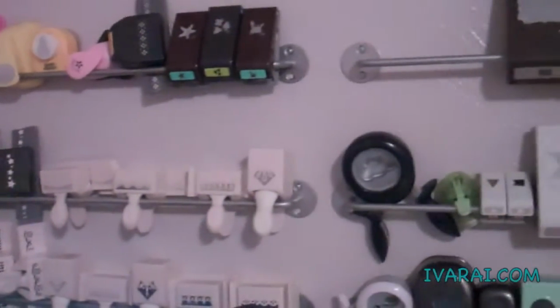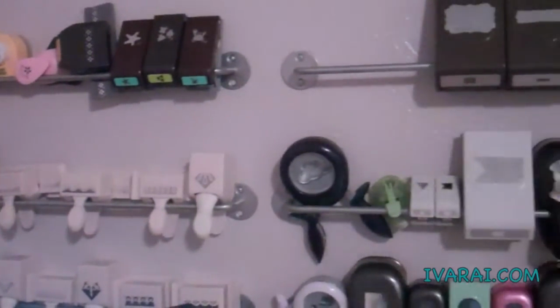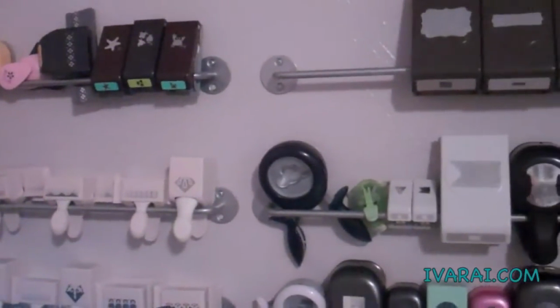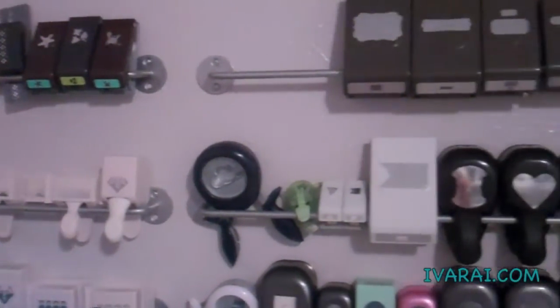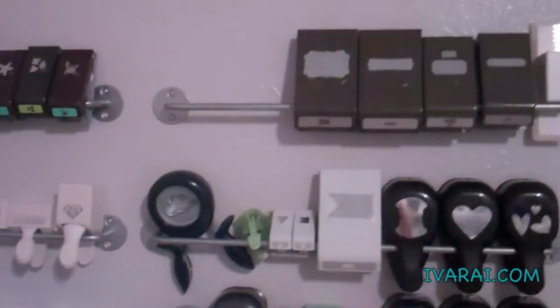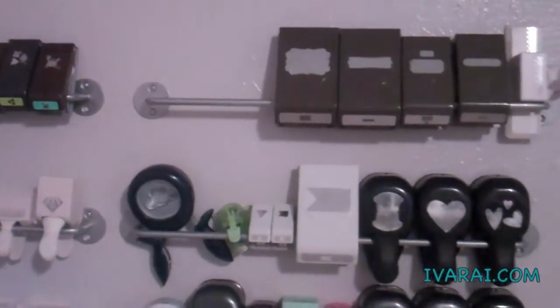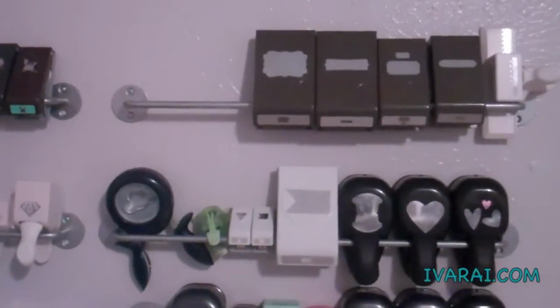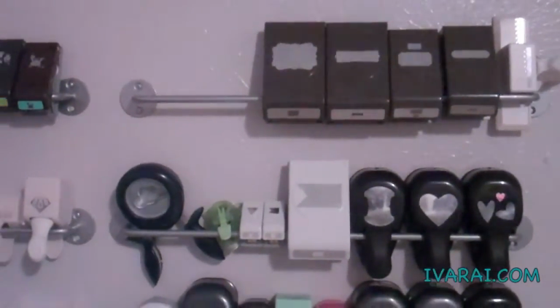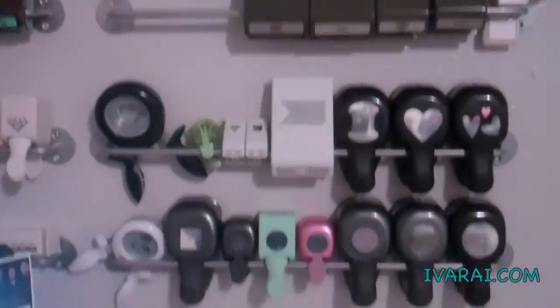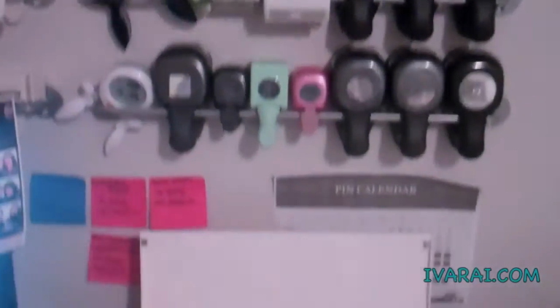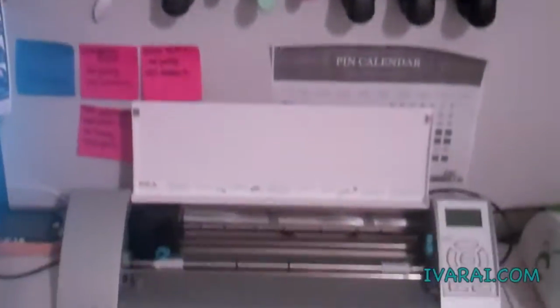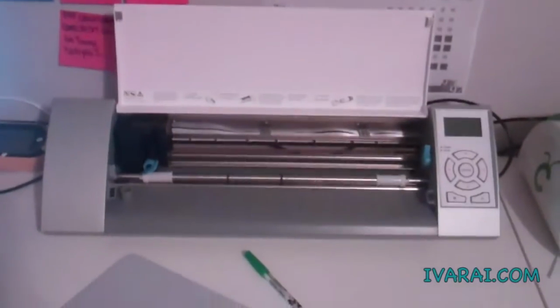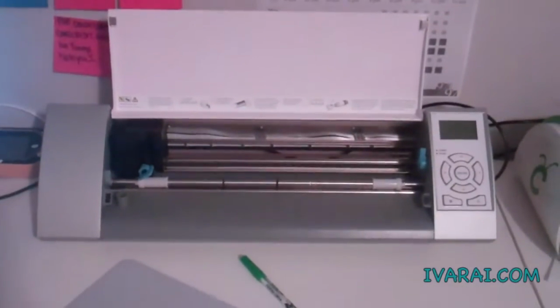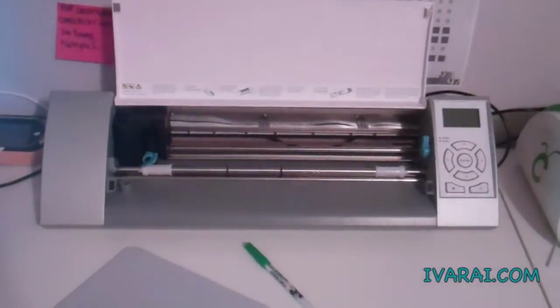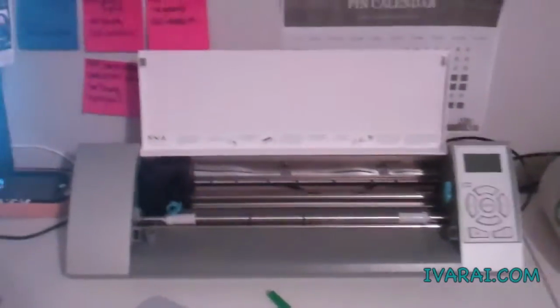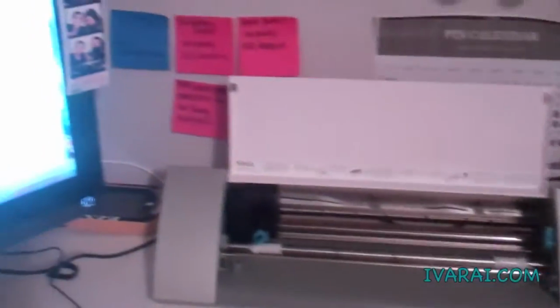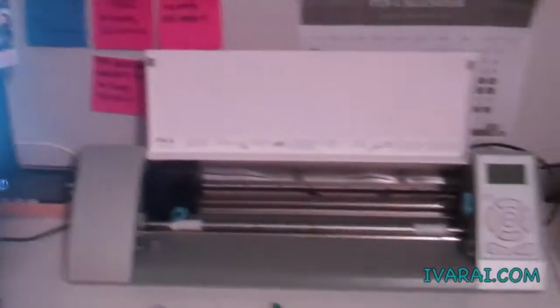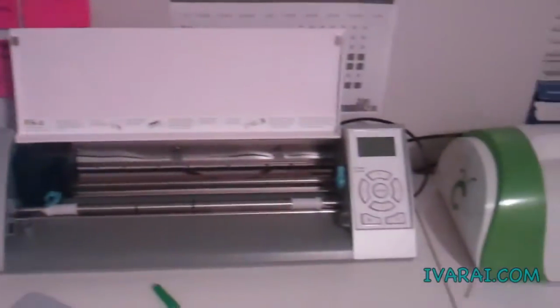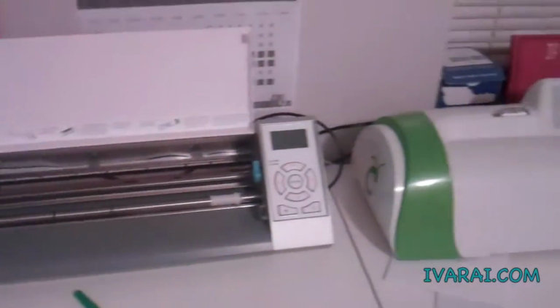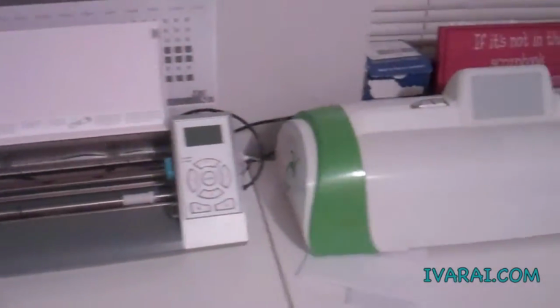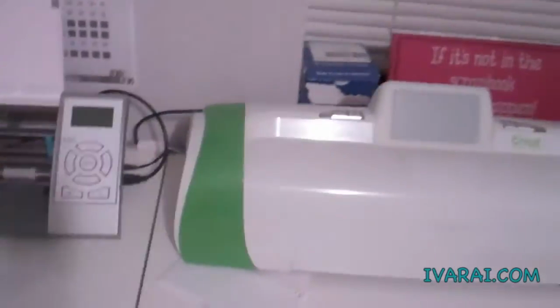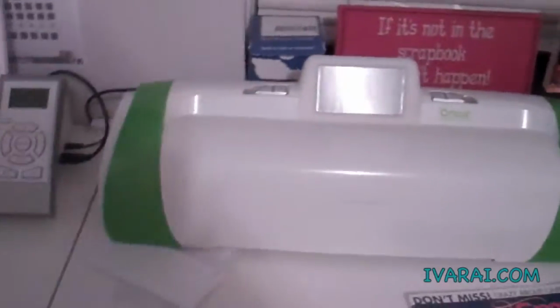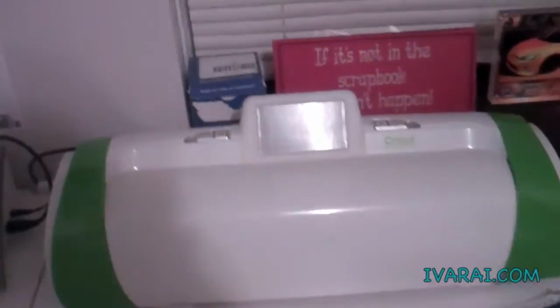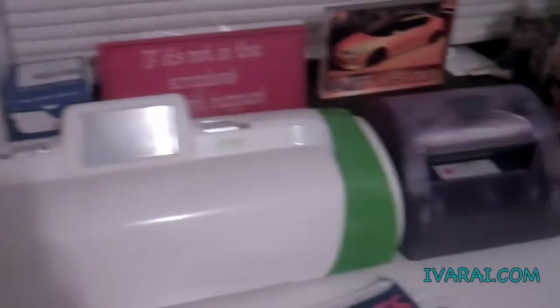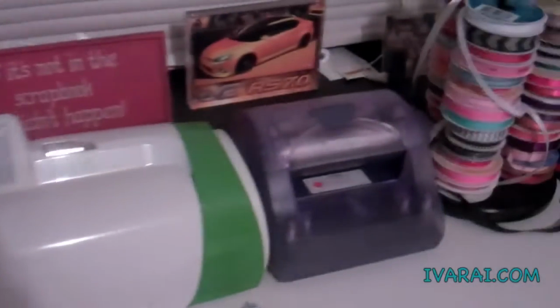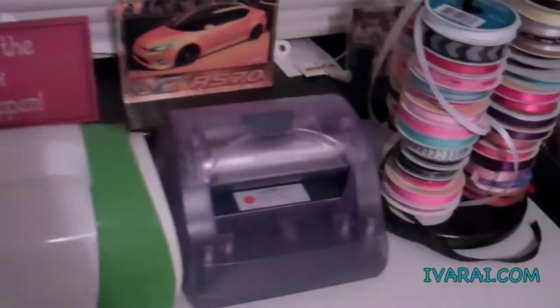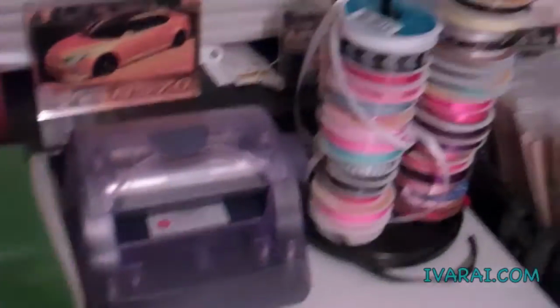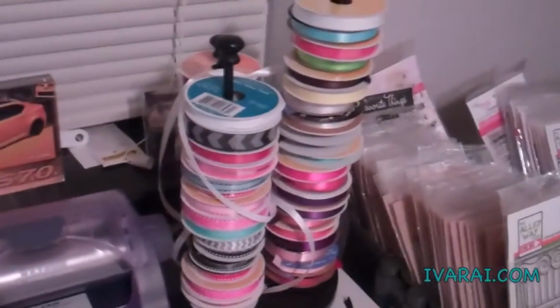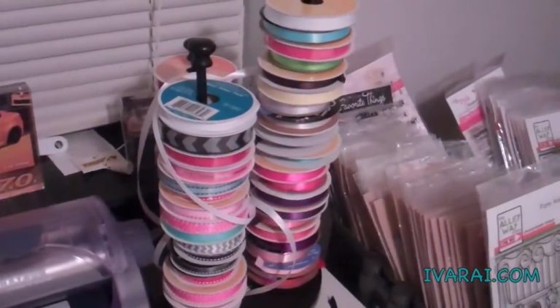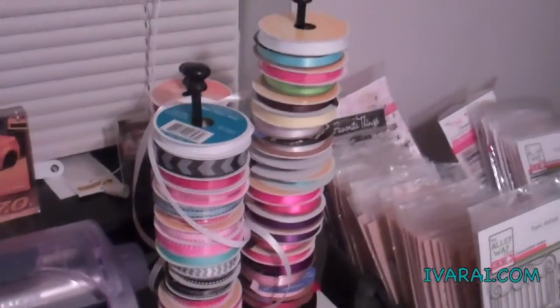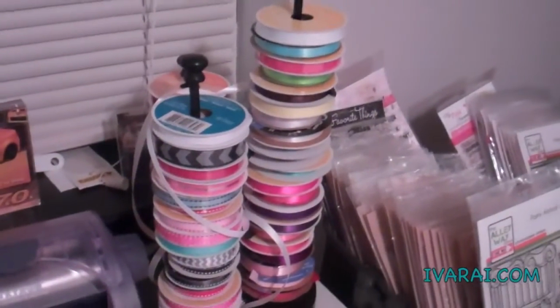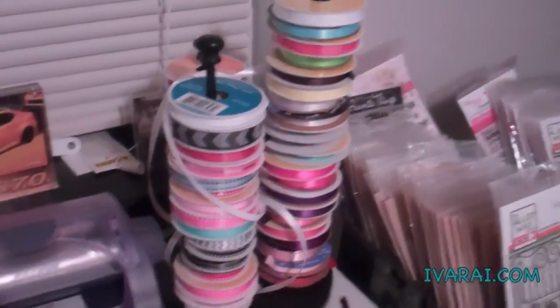All of my punches are held on Ikea rails. There is my Cameo, and my Cricut, my Xyron, and my ribbon holder.